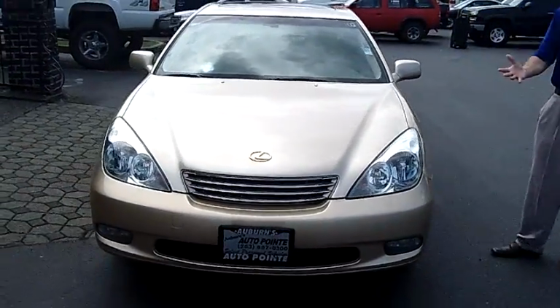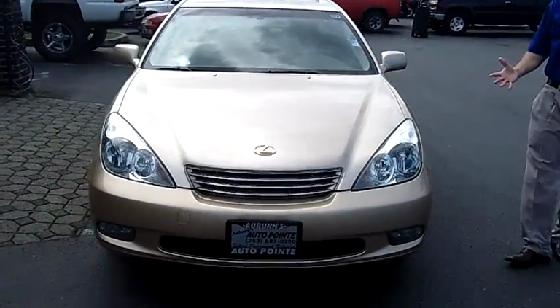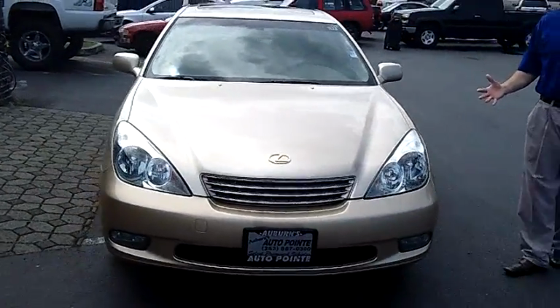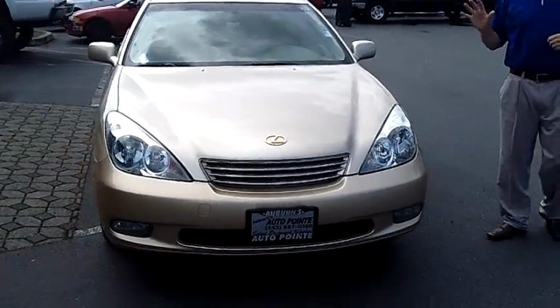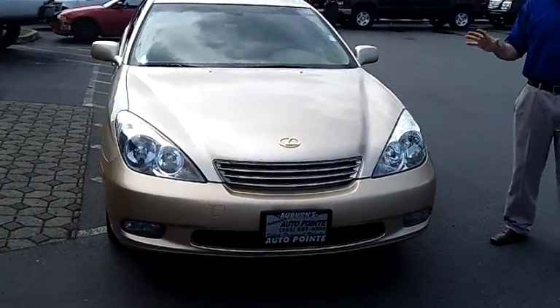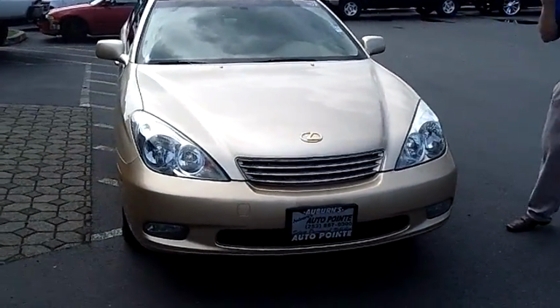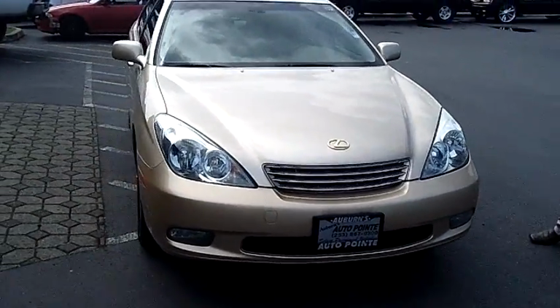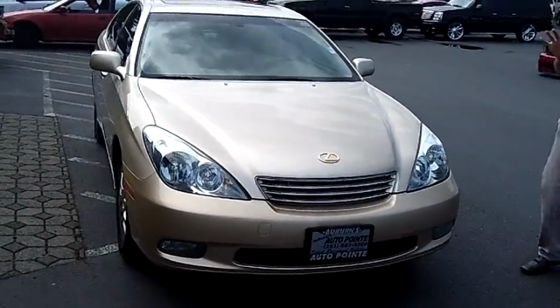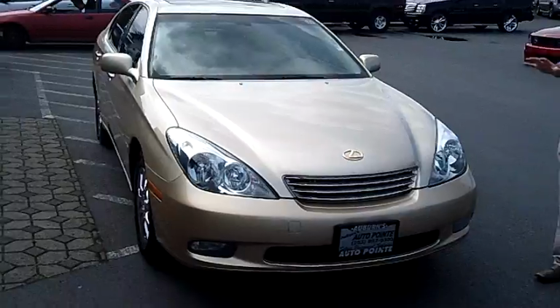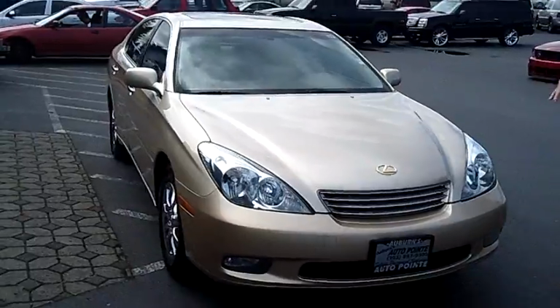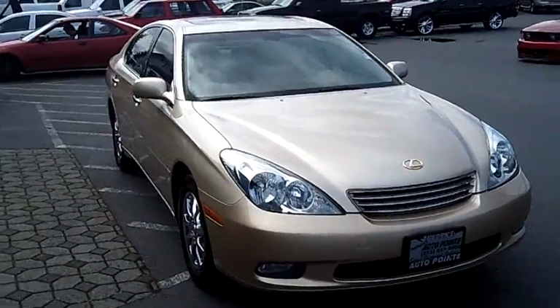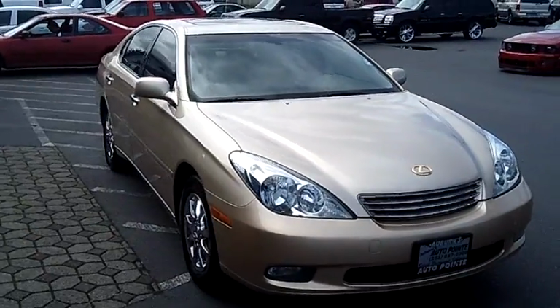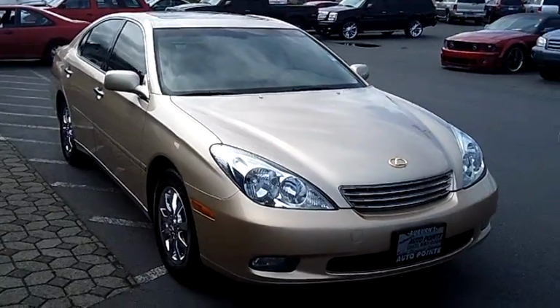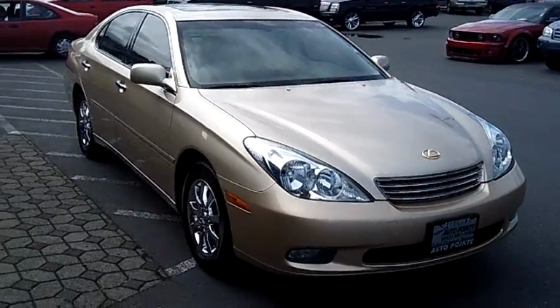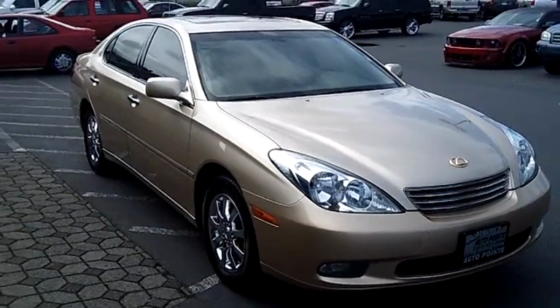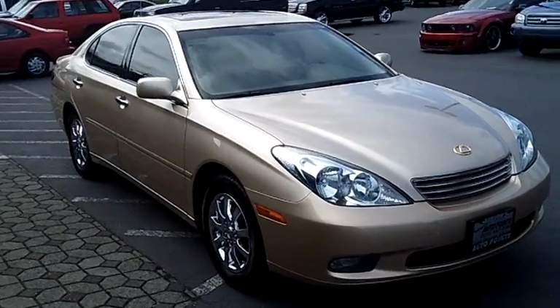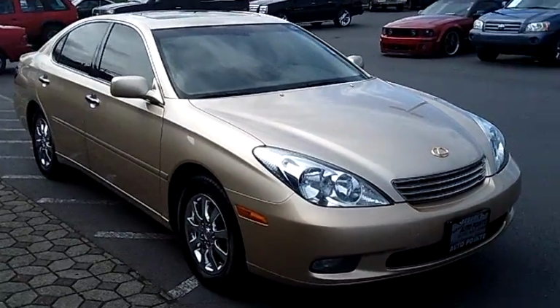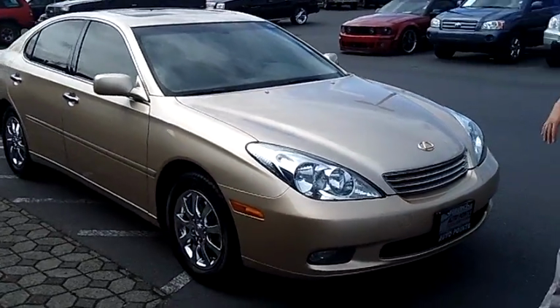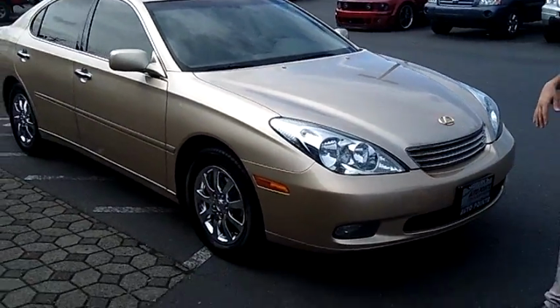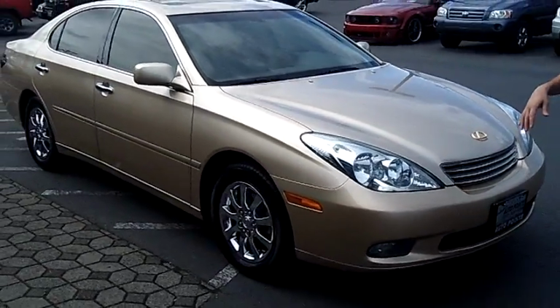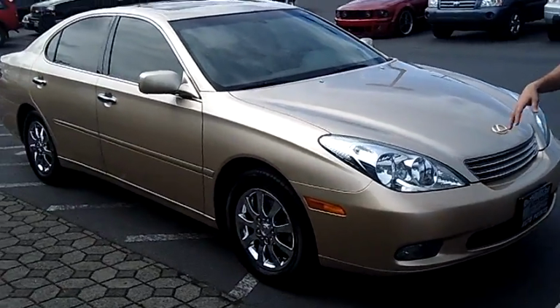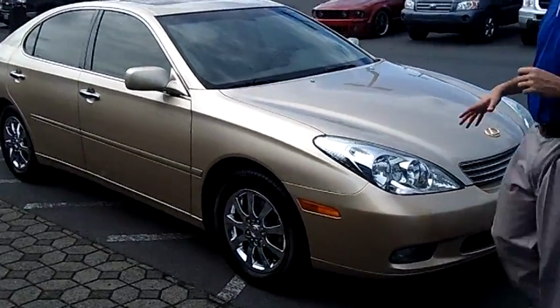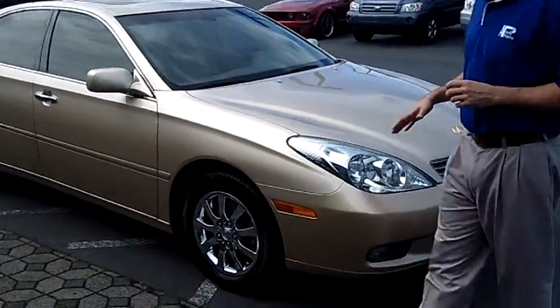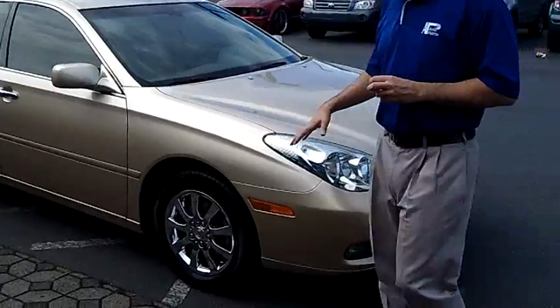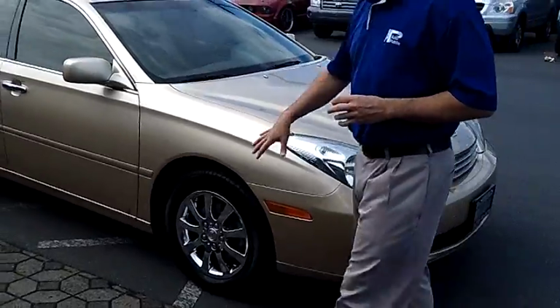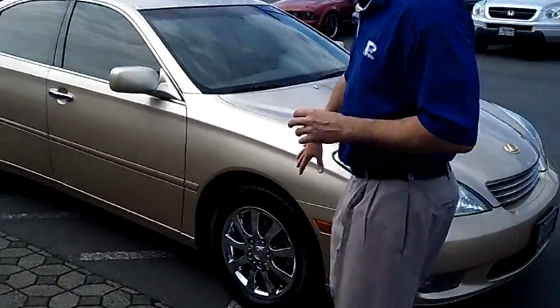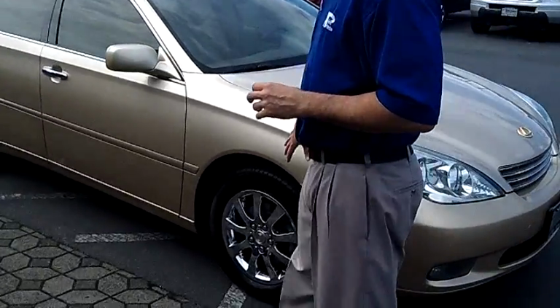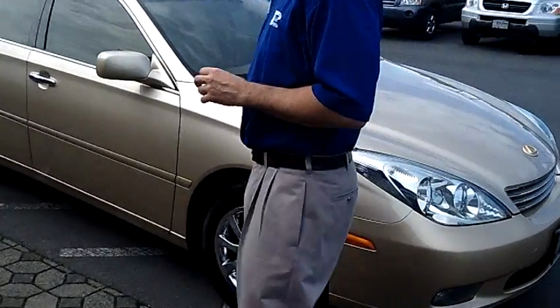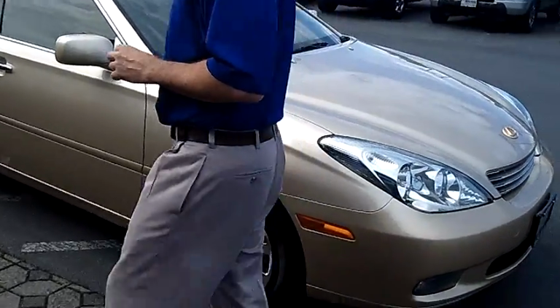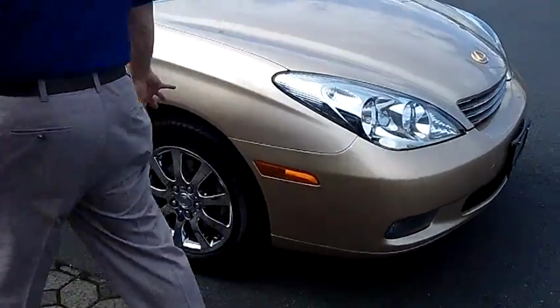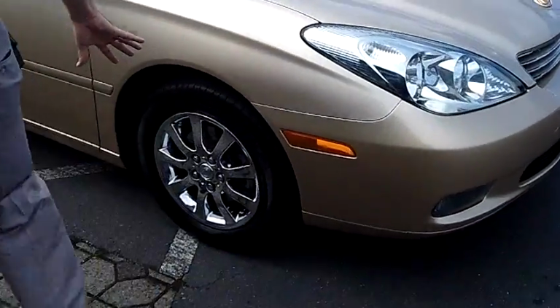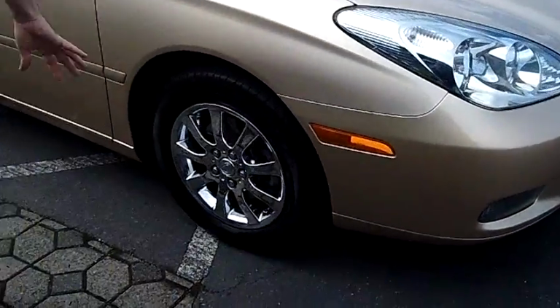First thing I'd like to point out is it's a really, really nice one-owner vehicle. Looking around the vehicle, it's in excellent condition. Coming around to this side, you'll notice it's got the nice factory chrome Lexus wheels.